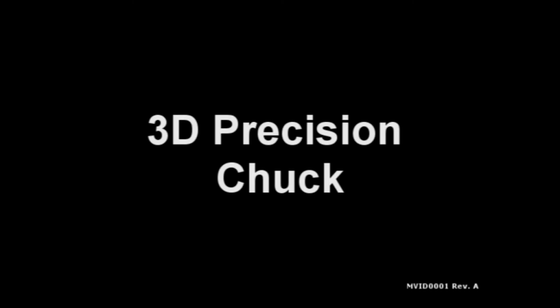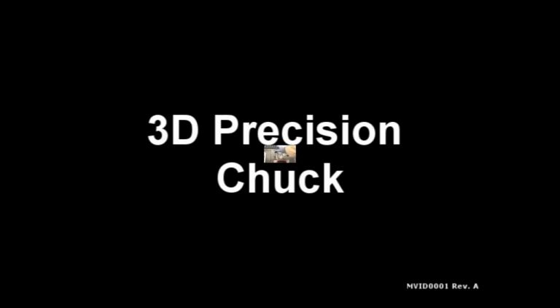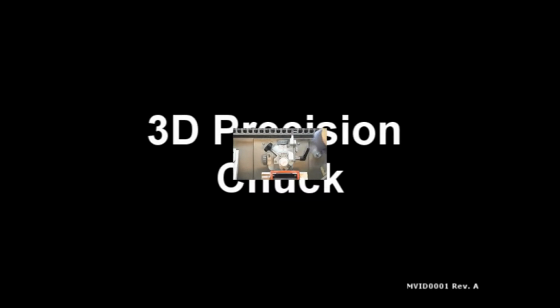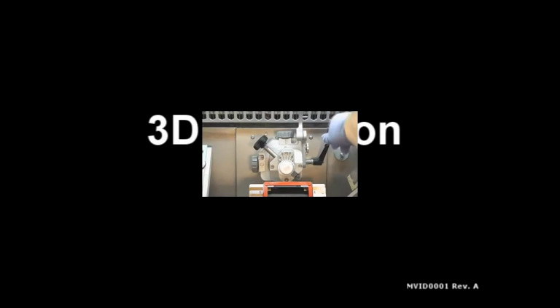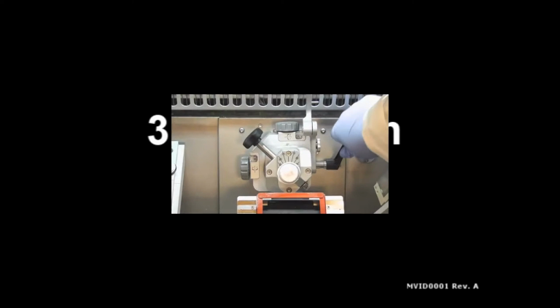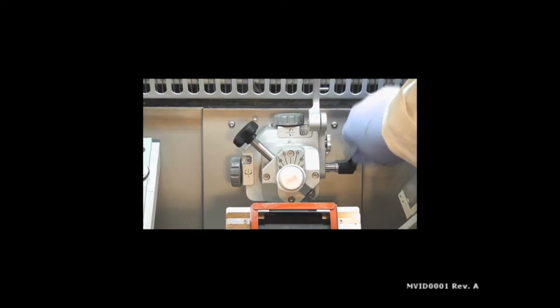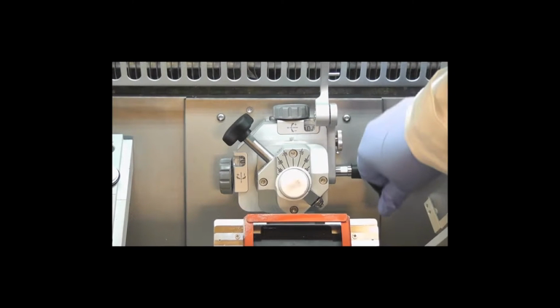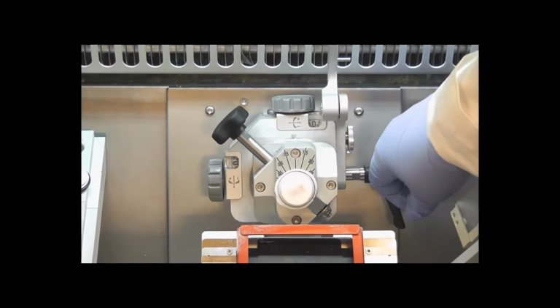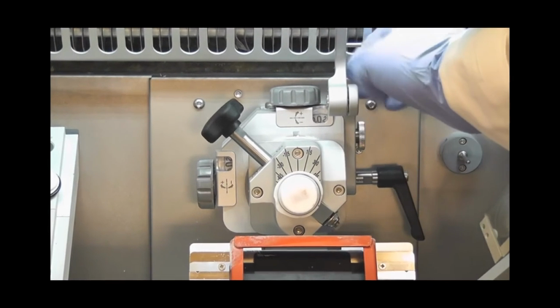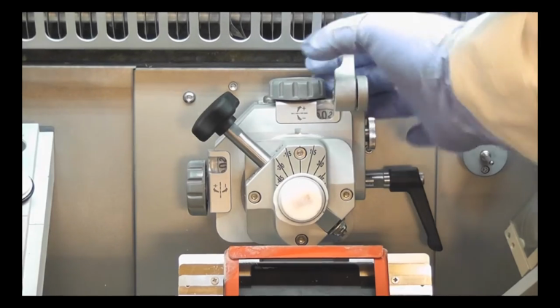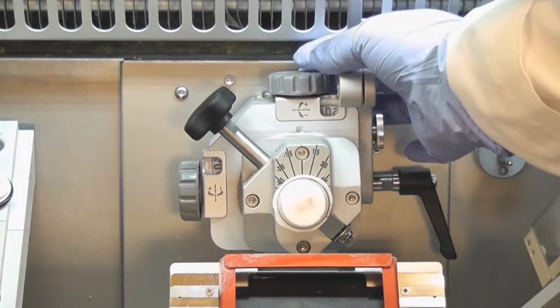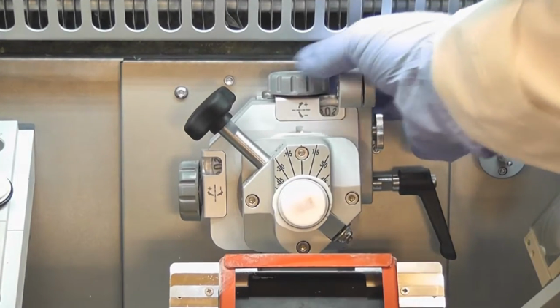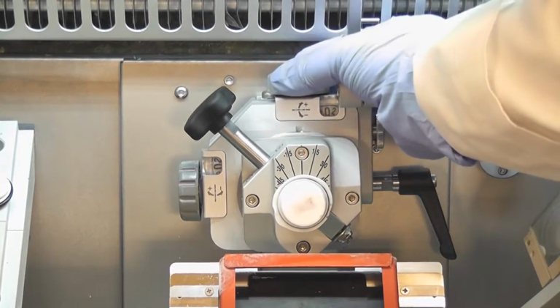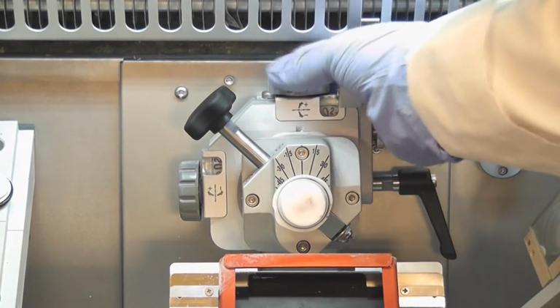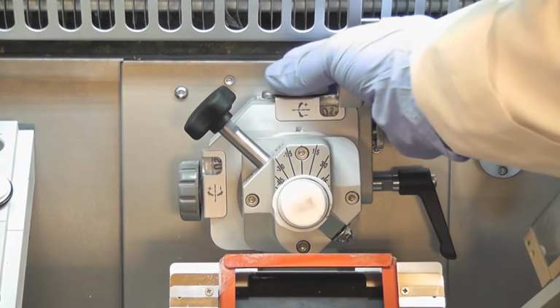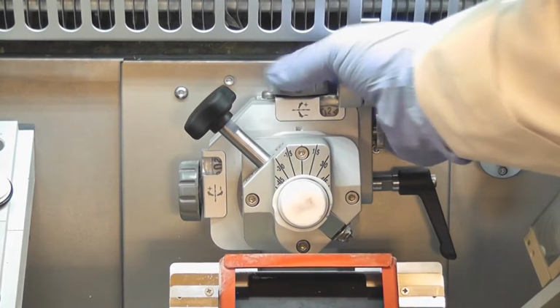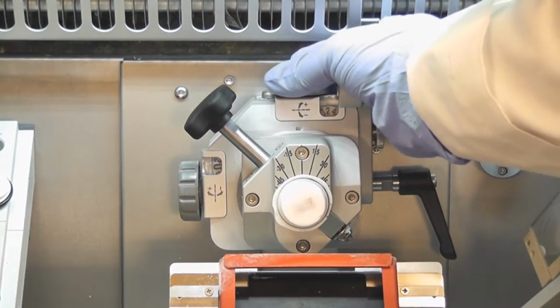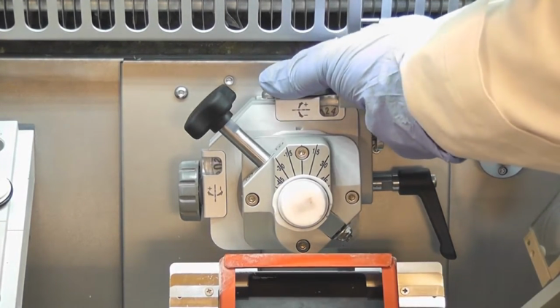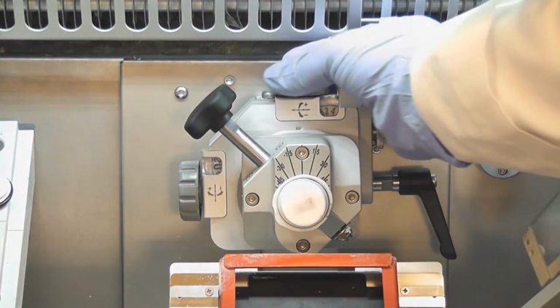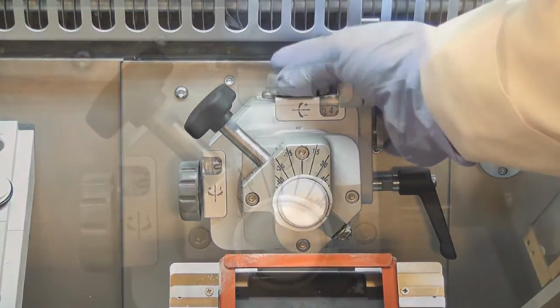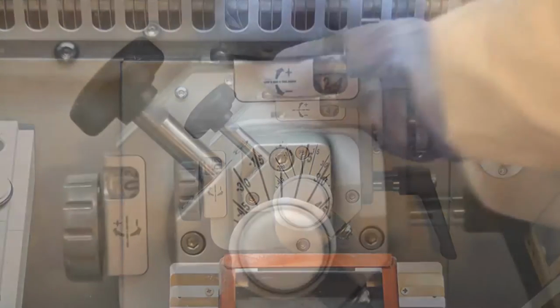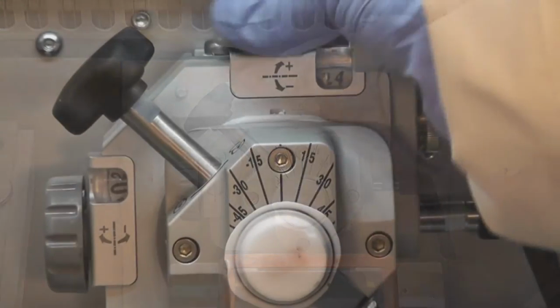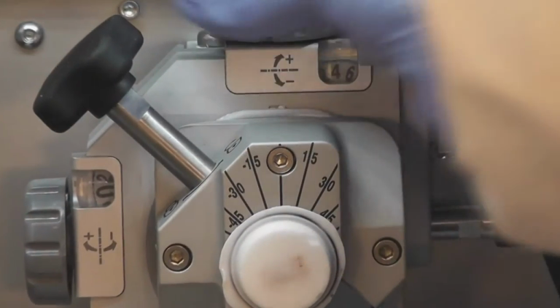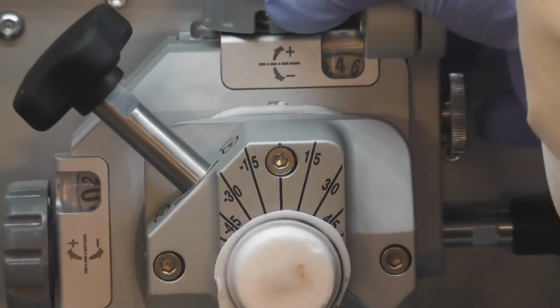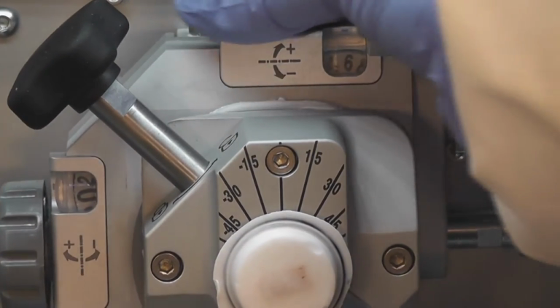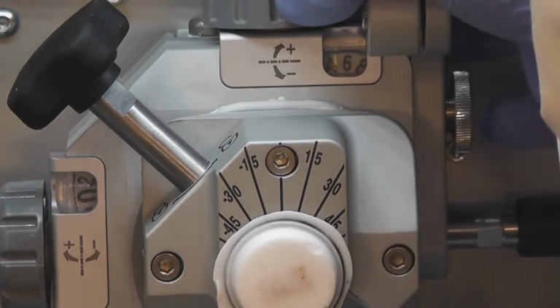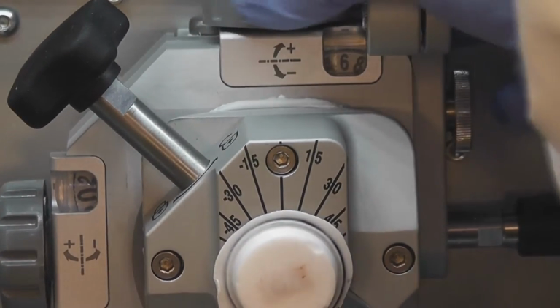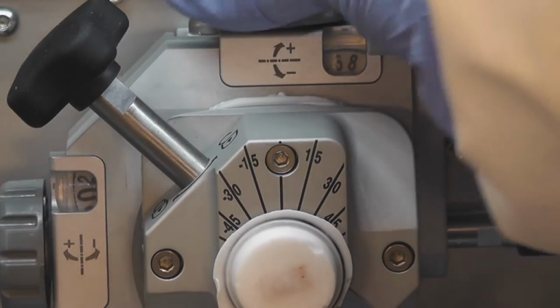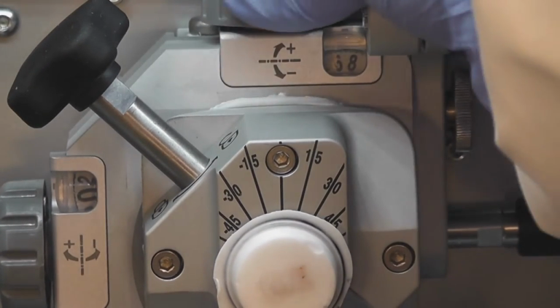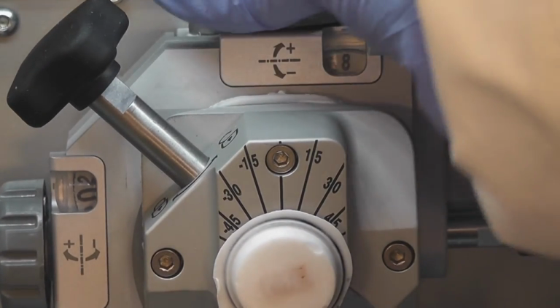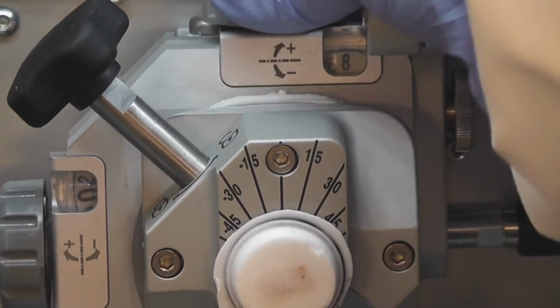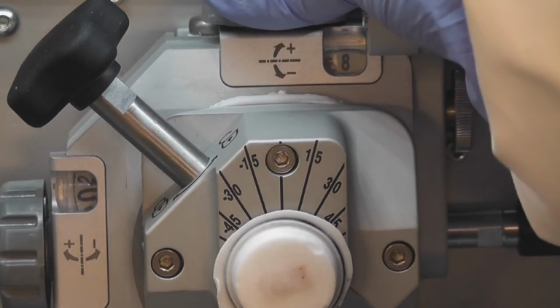The new 3D precision chuck allows for quick and precise fine angle adjustments on all three axes. Precise adjustments preserve tissue by properly aligning the specimen to the blade, reducing the amount of facing required to cut a complete section.